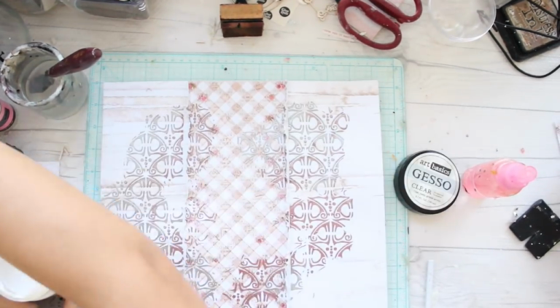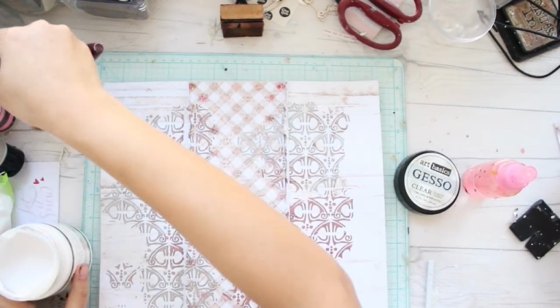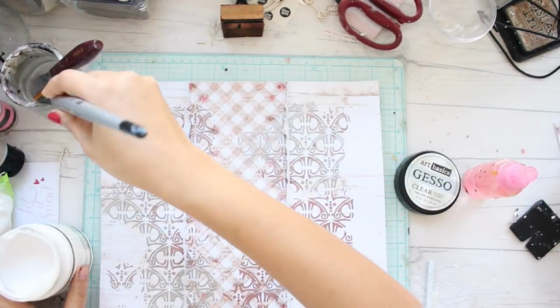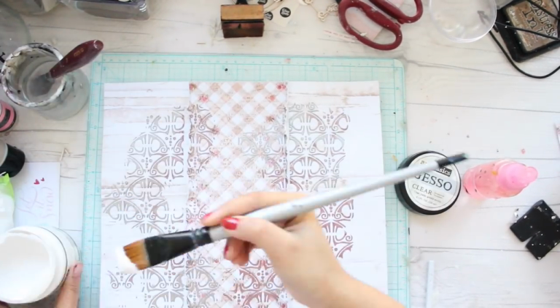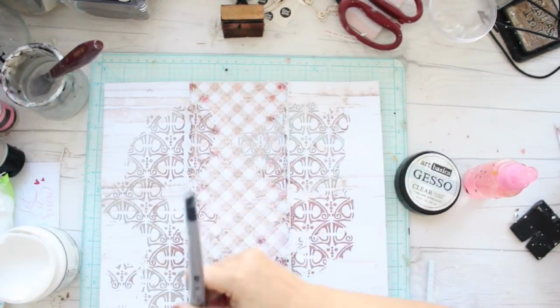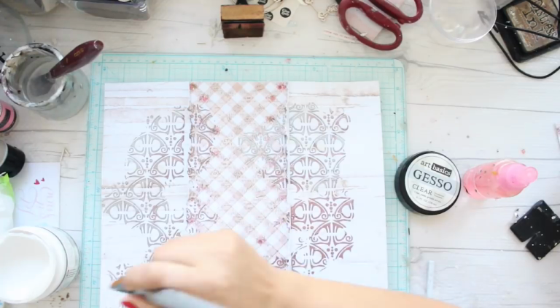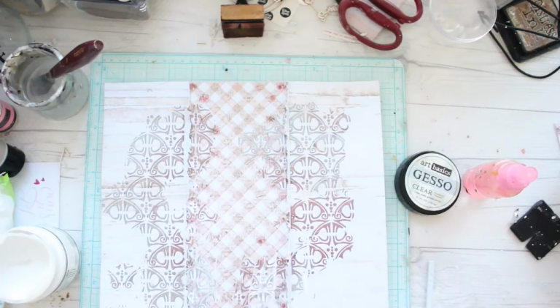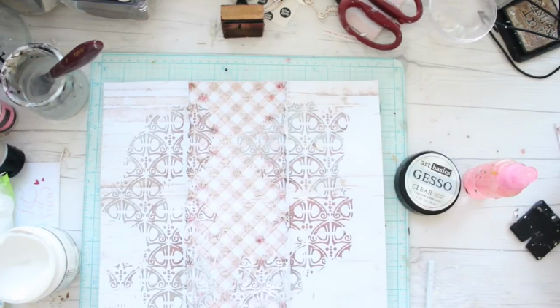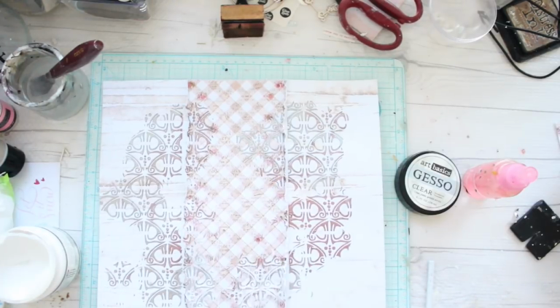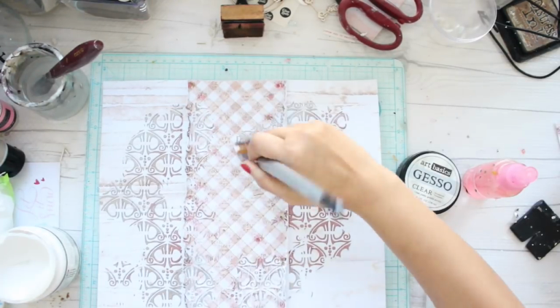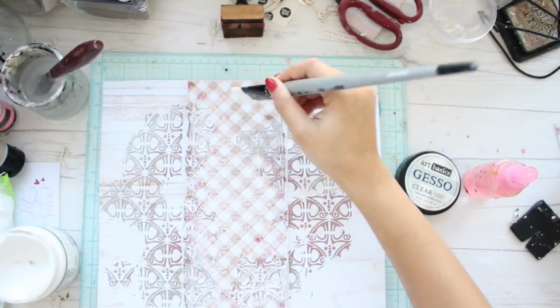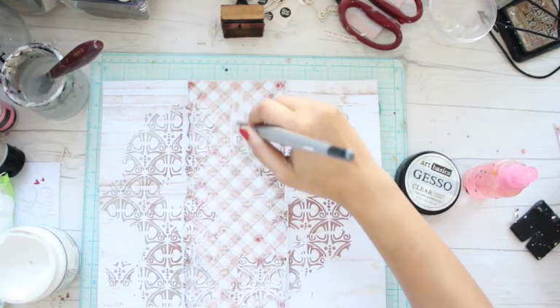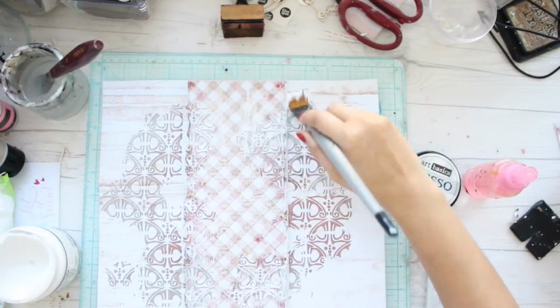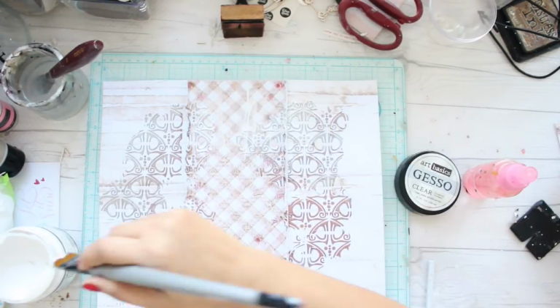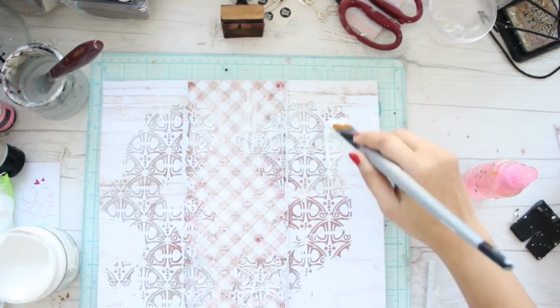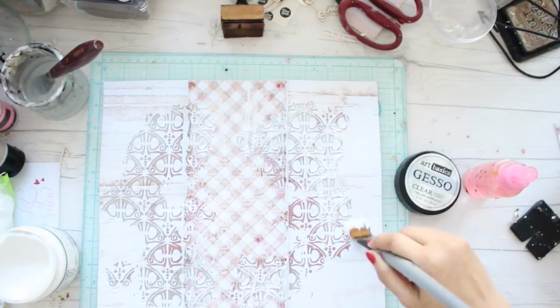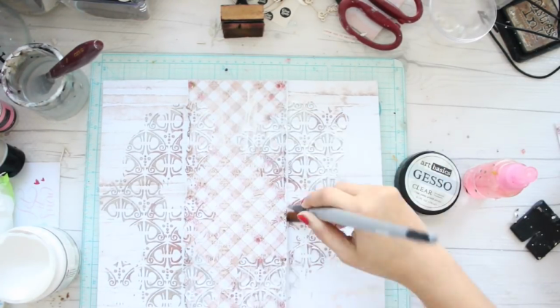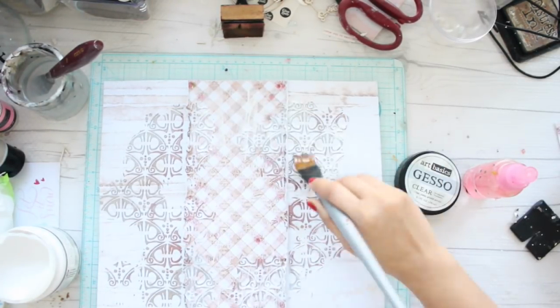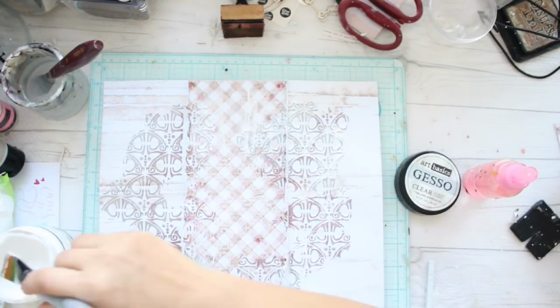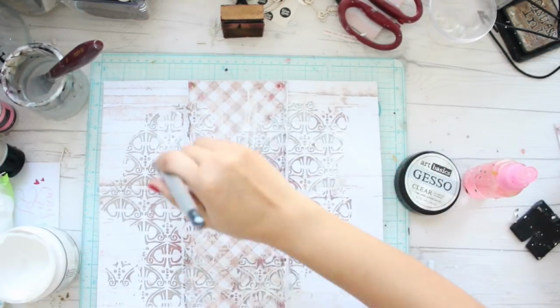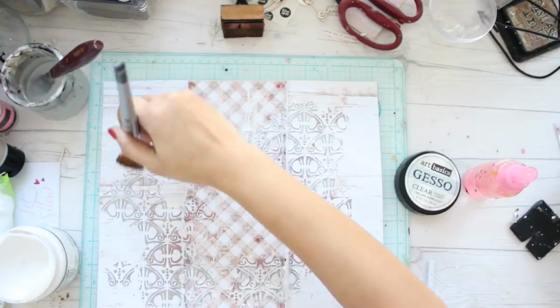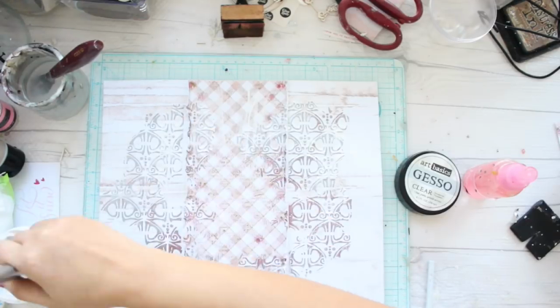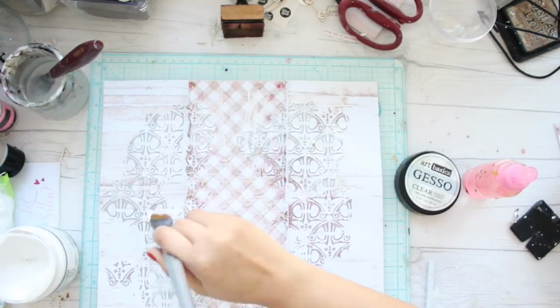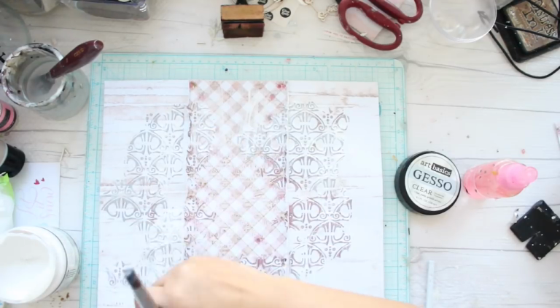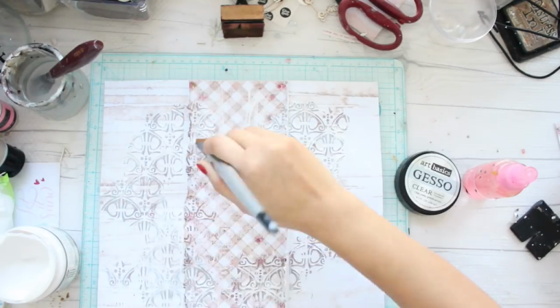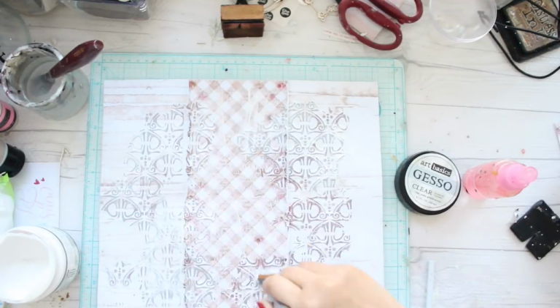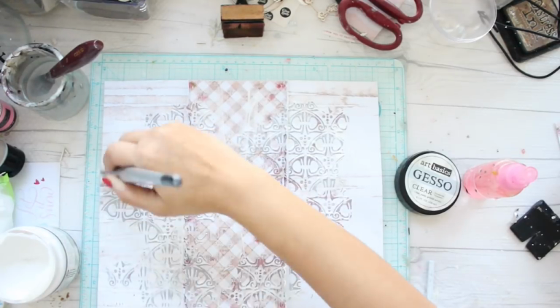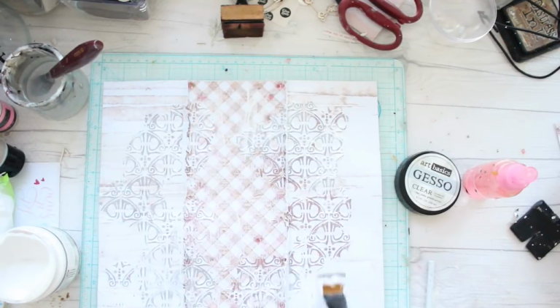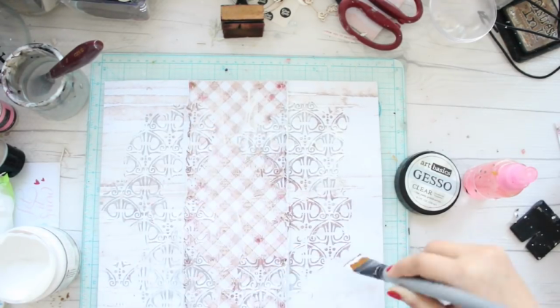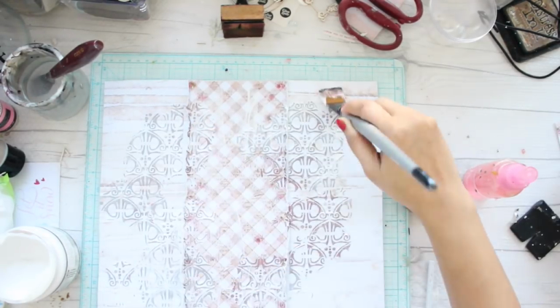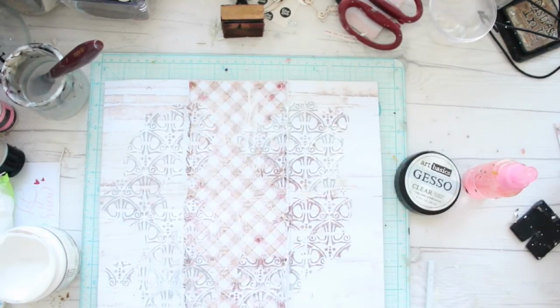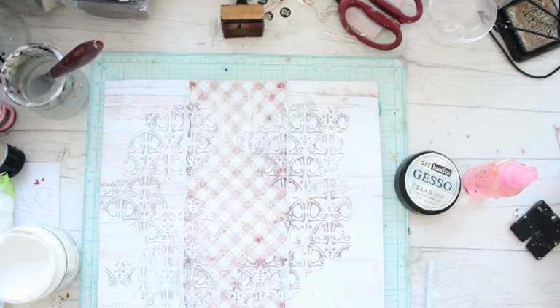Once my paper is stuck, I'm going to cover it fully with some clear gesso. This helps in preventing the pattern on the paper from showing through, and my colors won't bleed through the page.